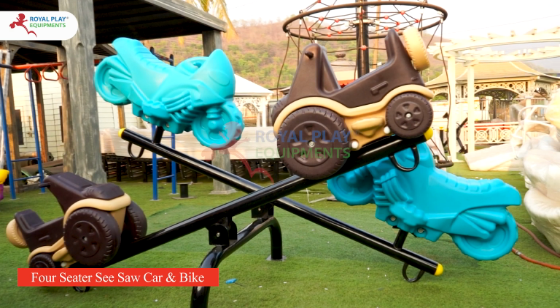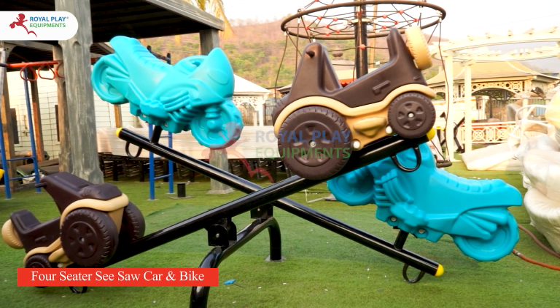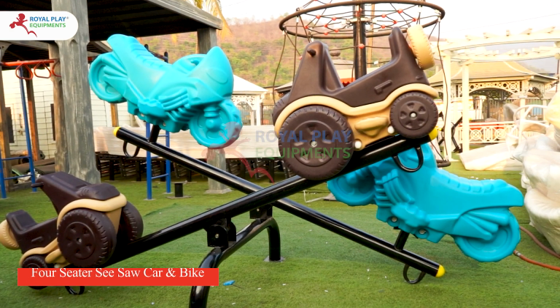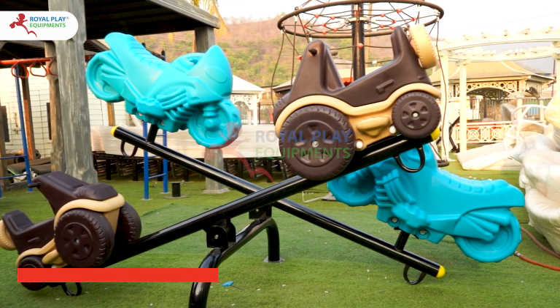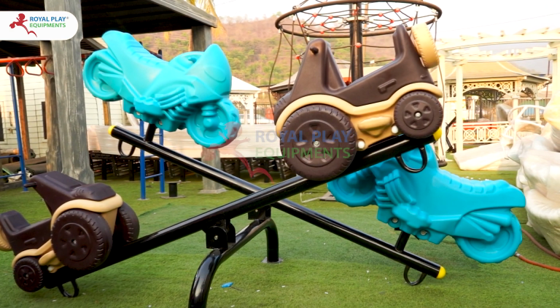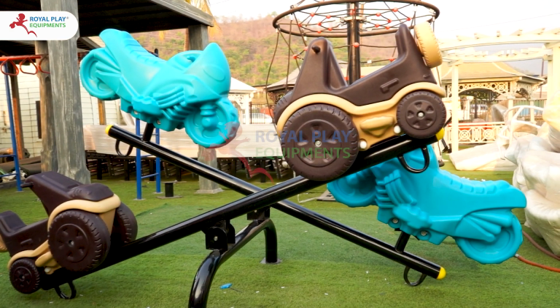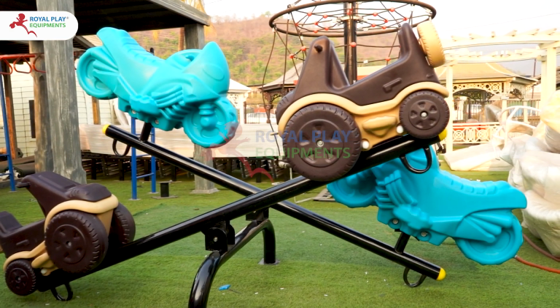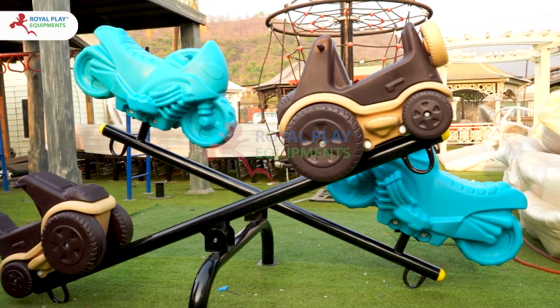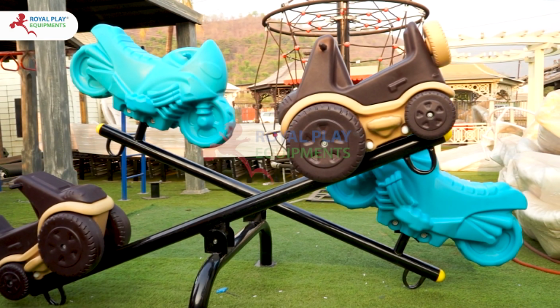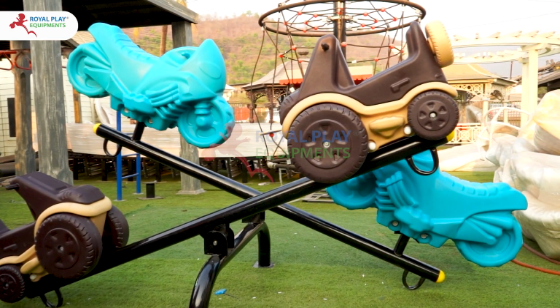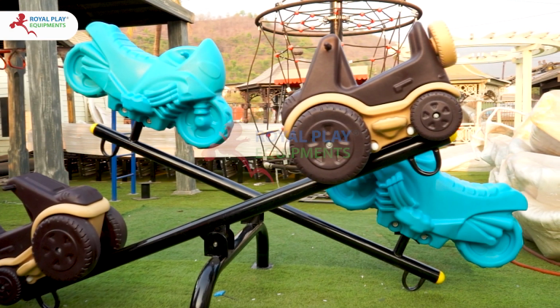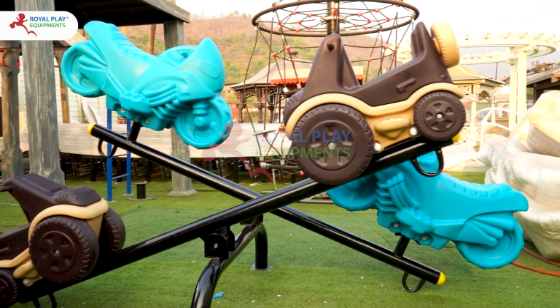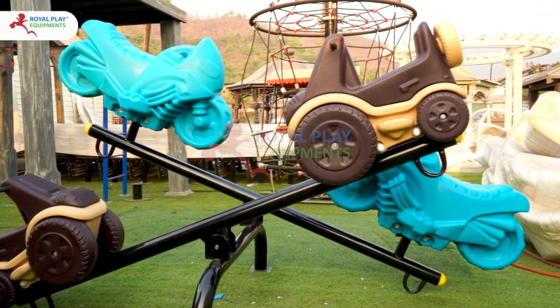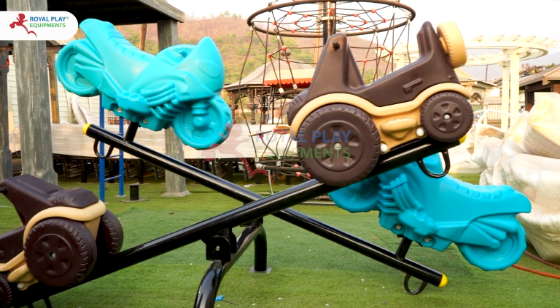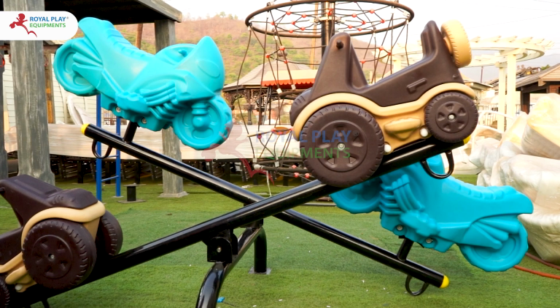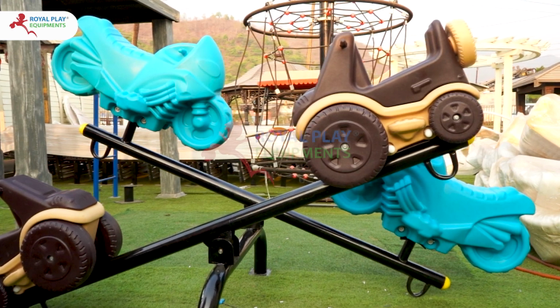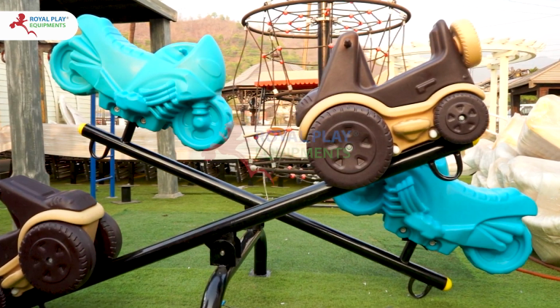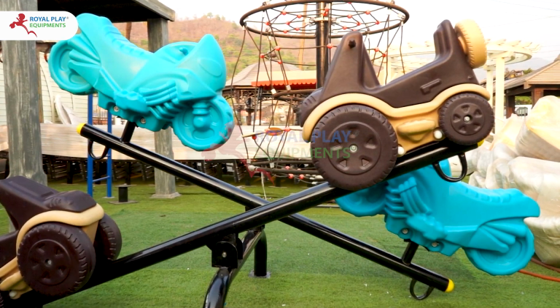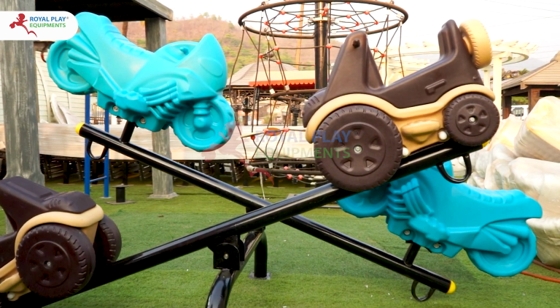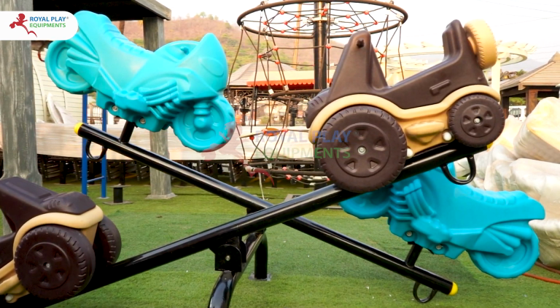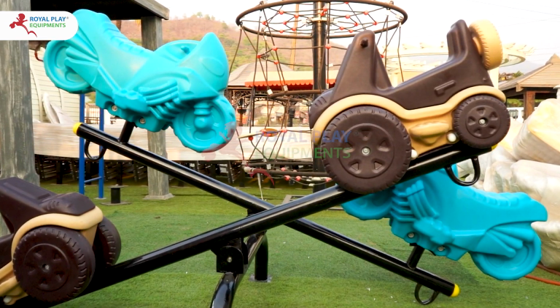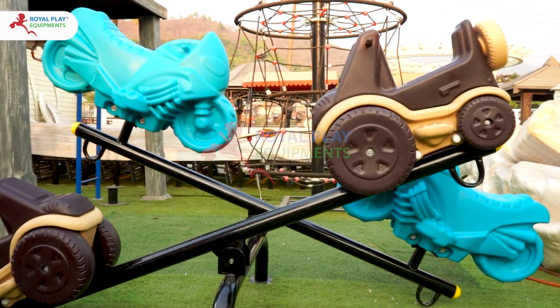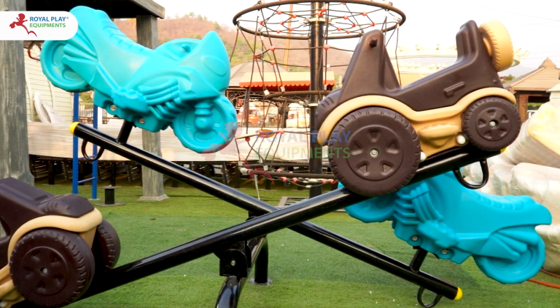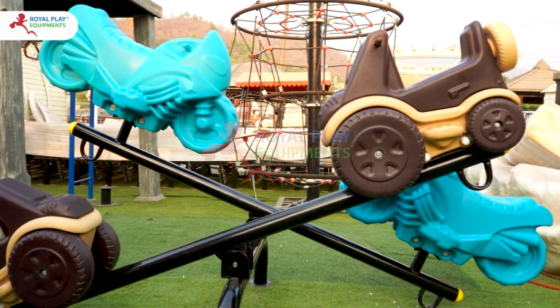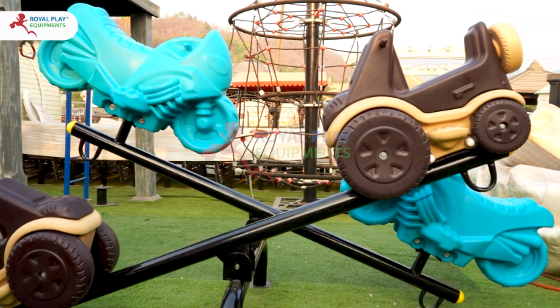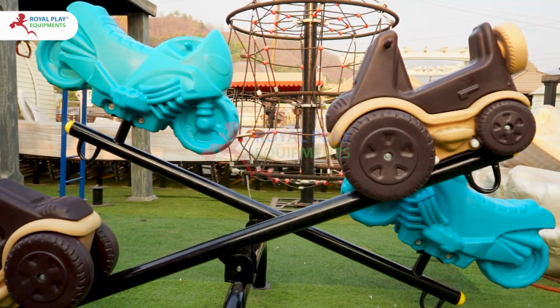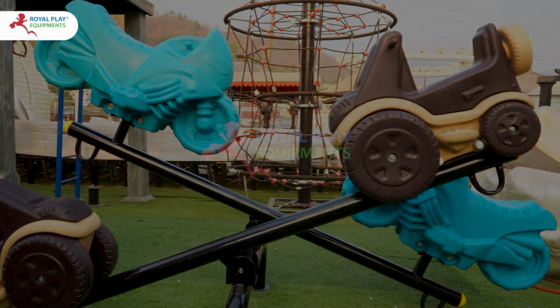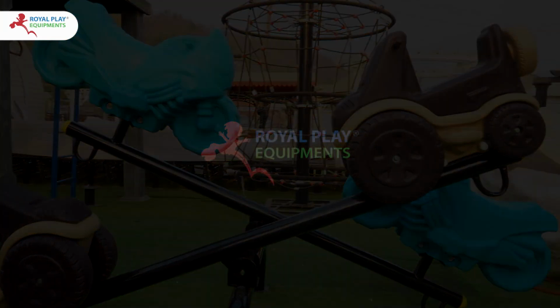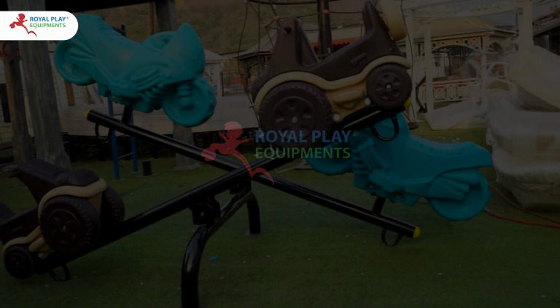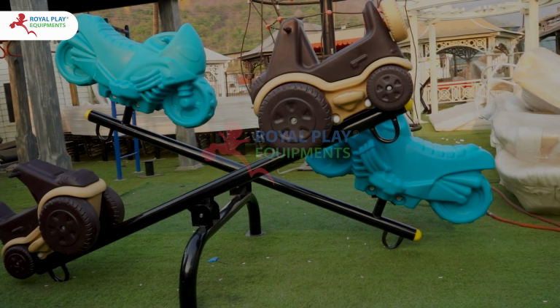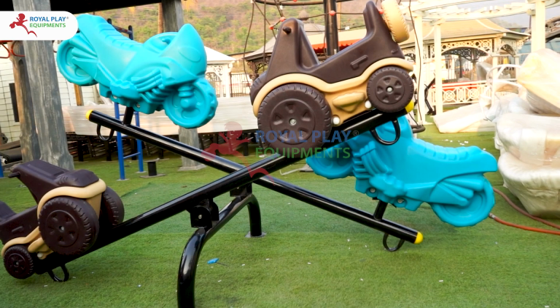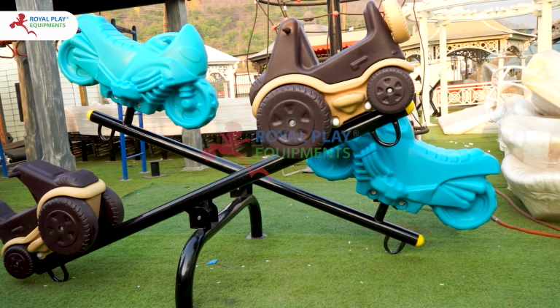The seesaw features 4 seats, with 2 seats shaped like cars and 2 seats shaped like bikes. The car seats come in a rich brown color, while the bike seats are a vibrant aqua blue.